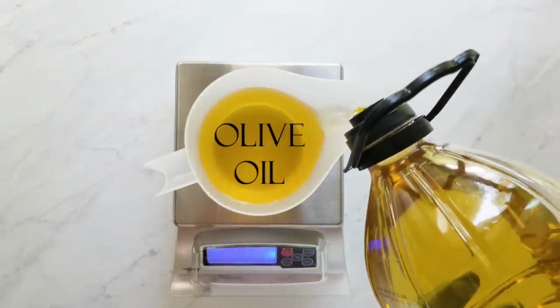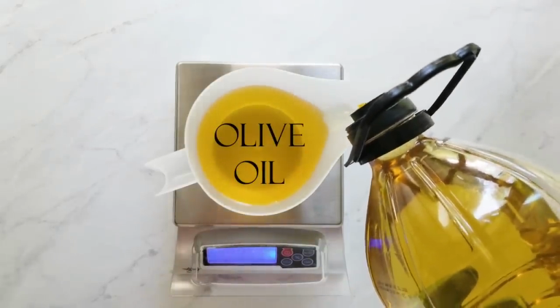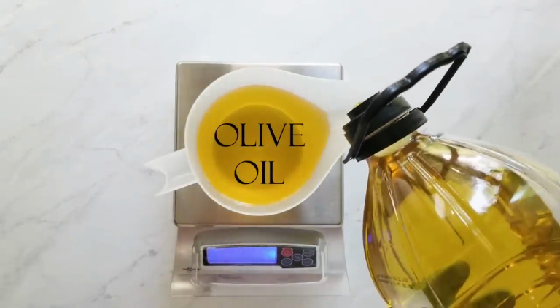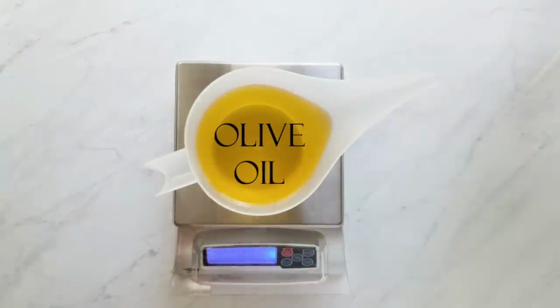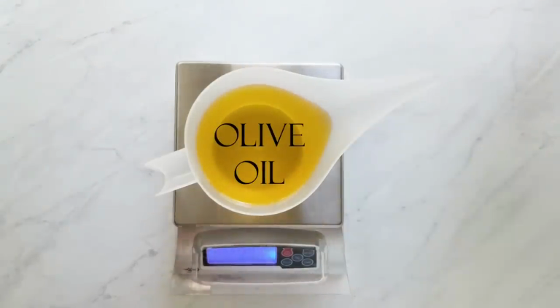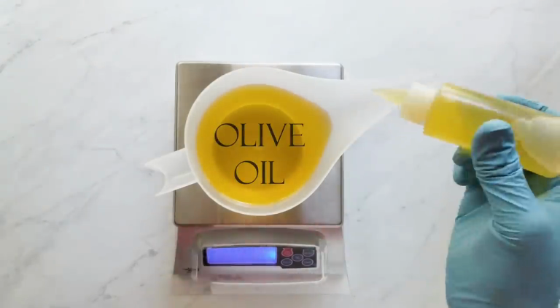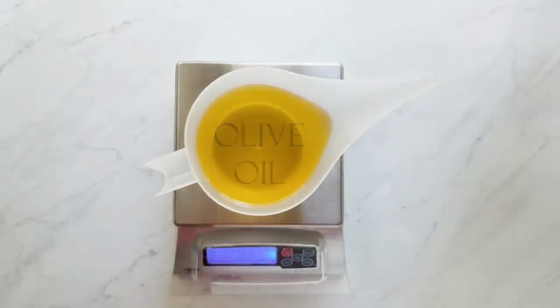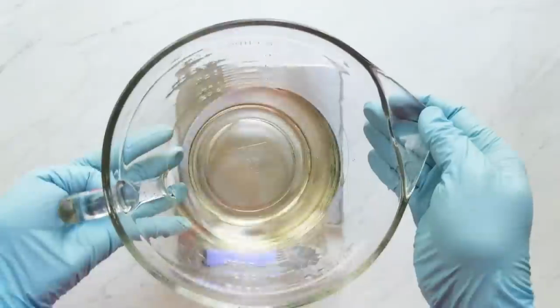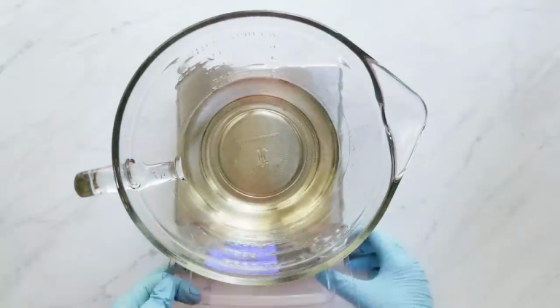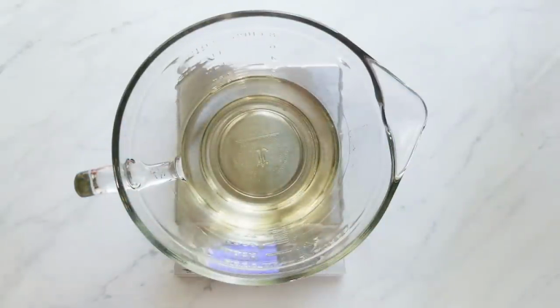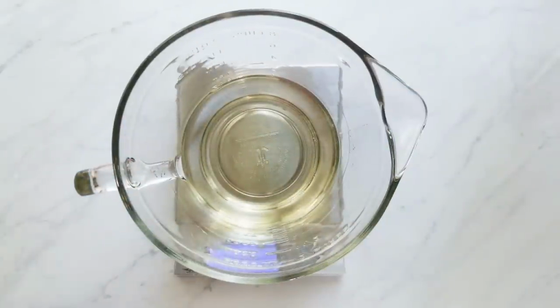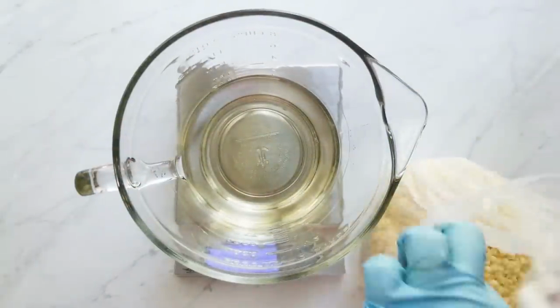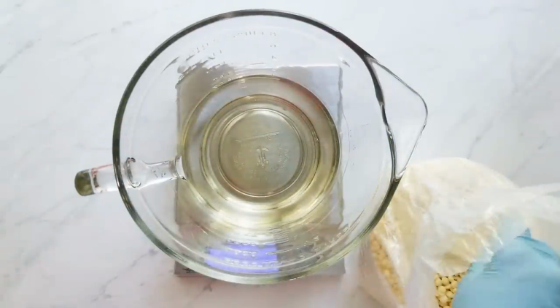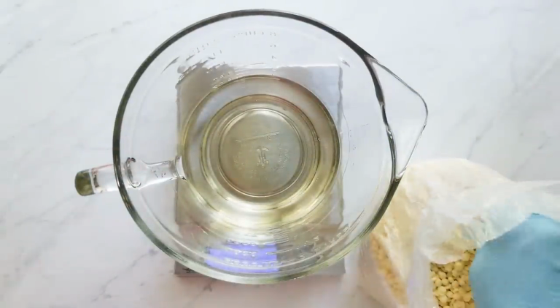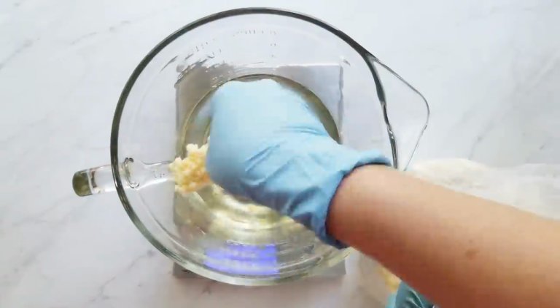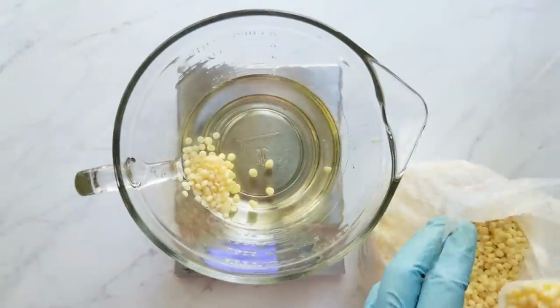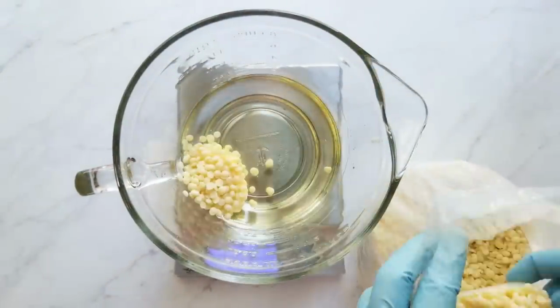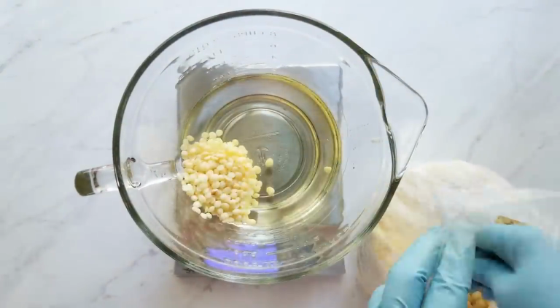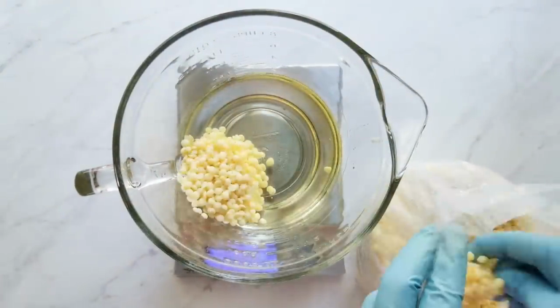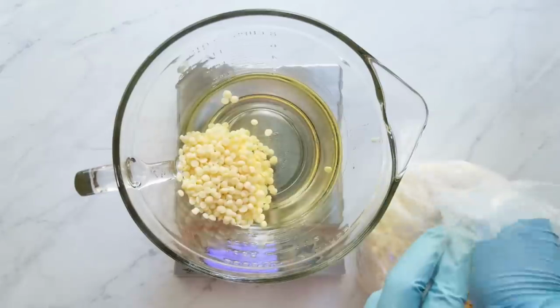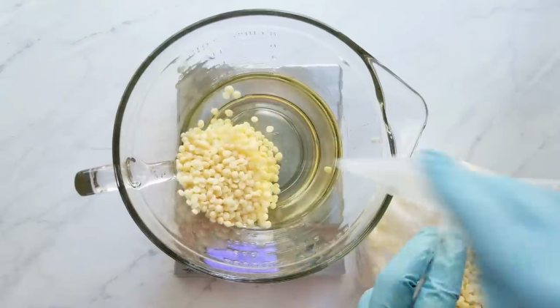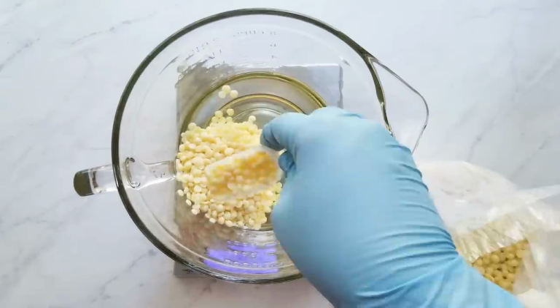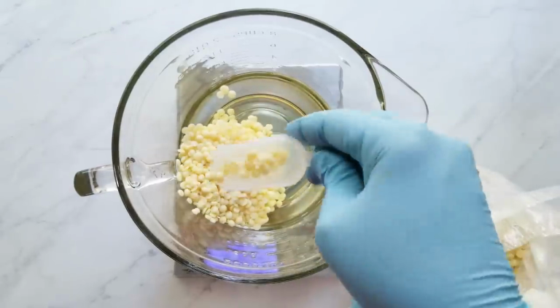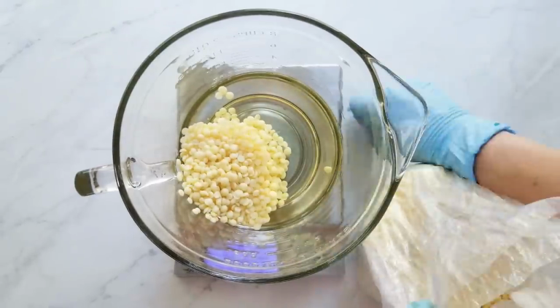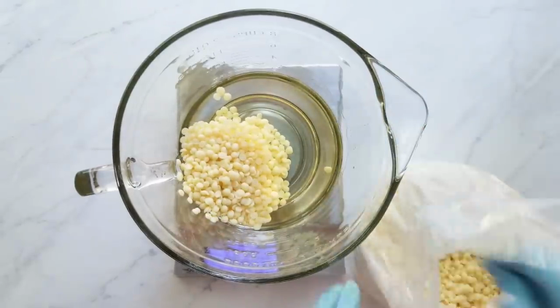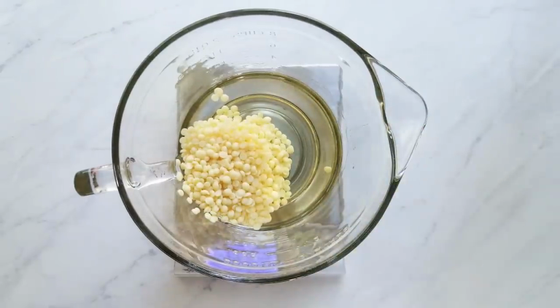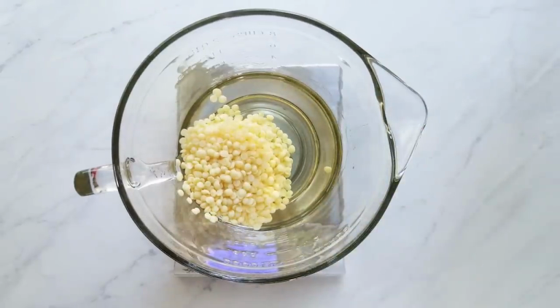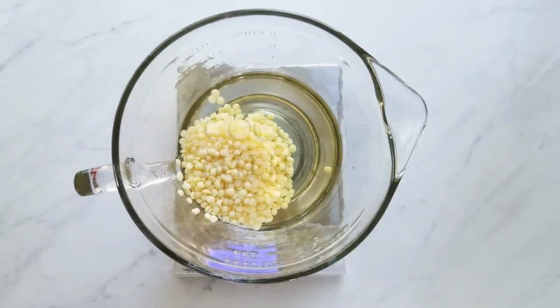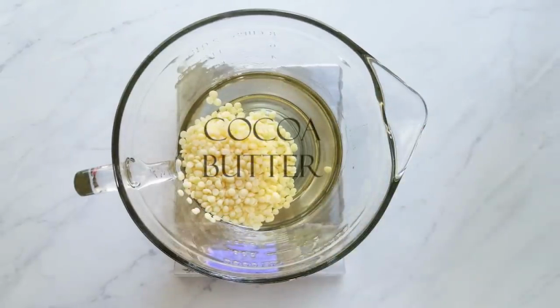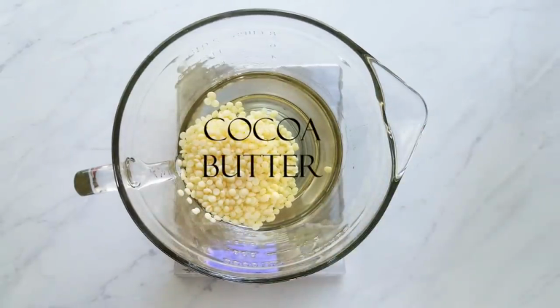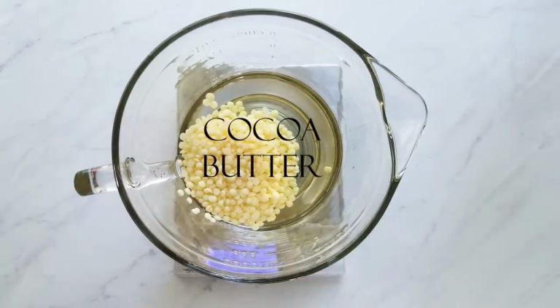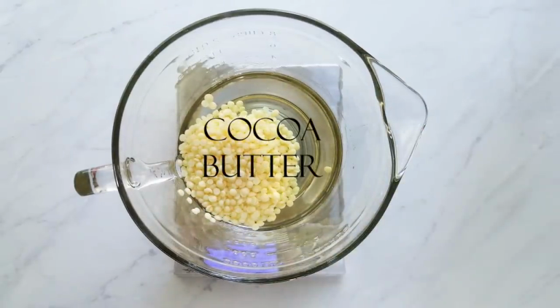Once I've finished melting my coconut oil, I add my cocoa butter — these are cocoa butter pastilles from Bramble Berry. I stir these until they're melted, and if they don't melt completely, I just microwave them a little bit until they're just barely melted.